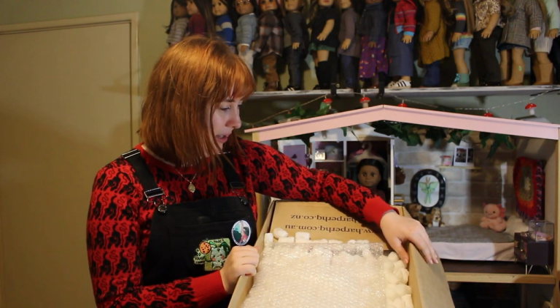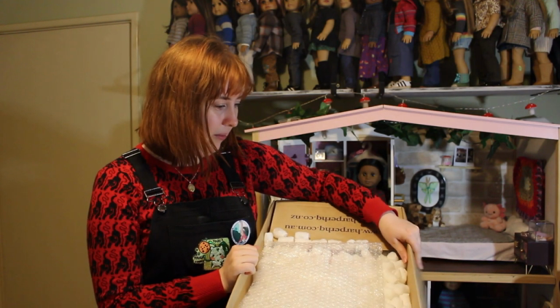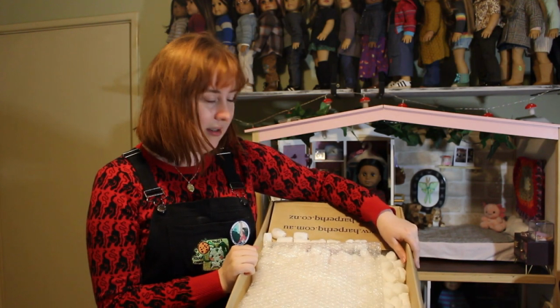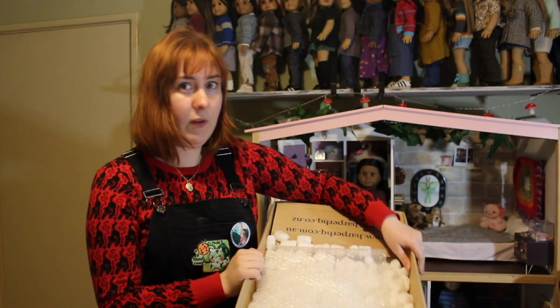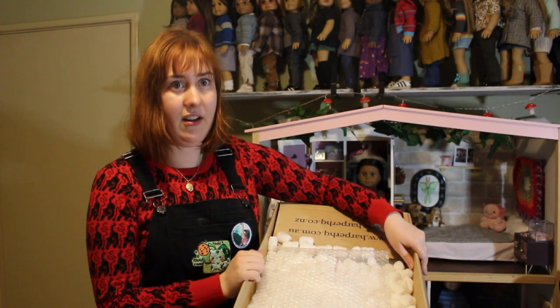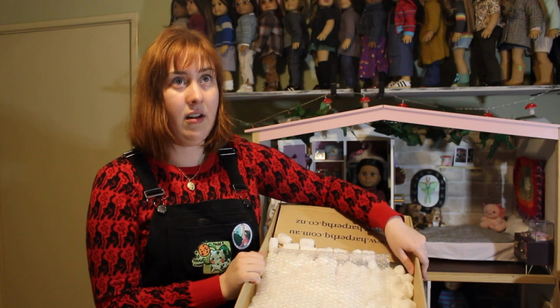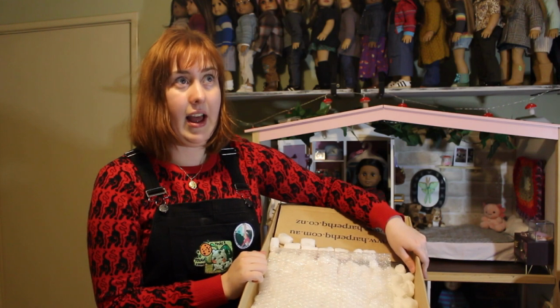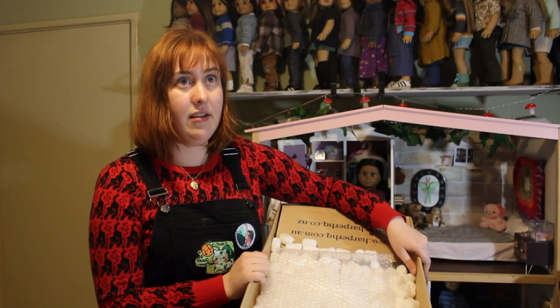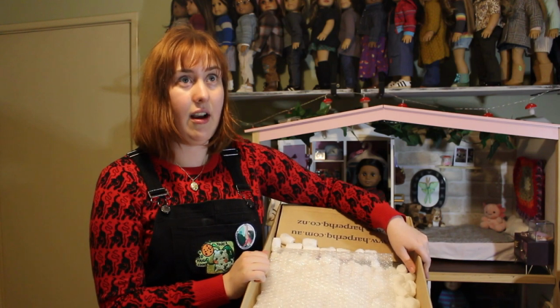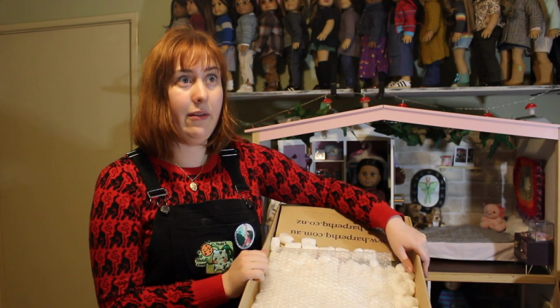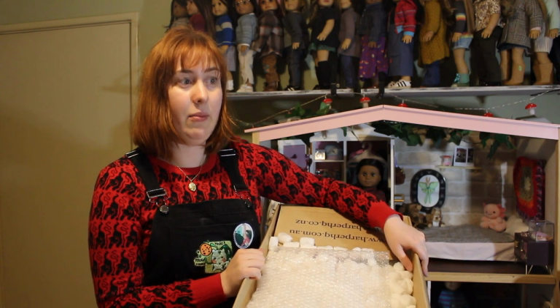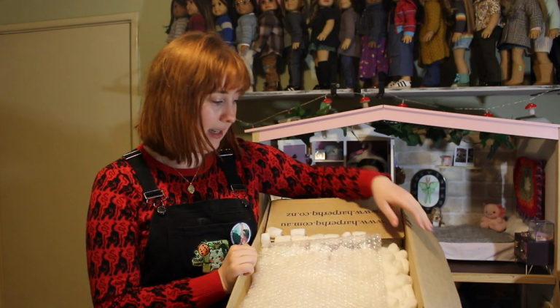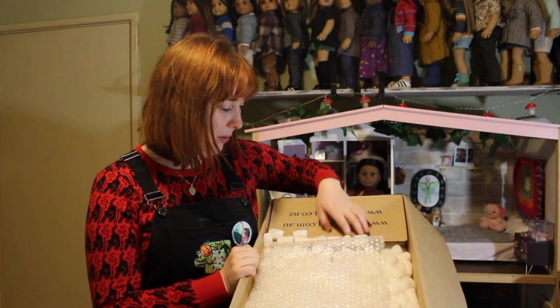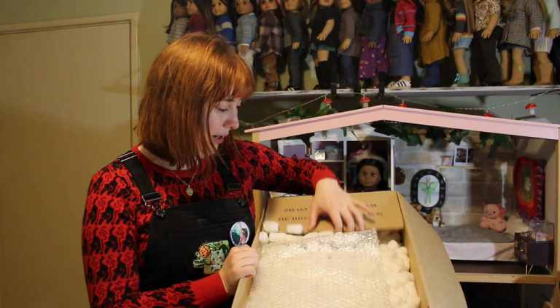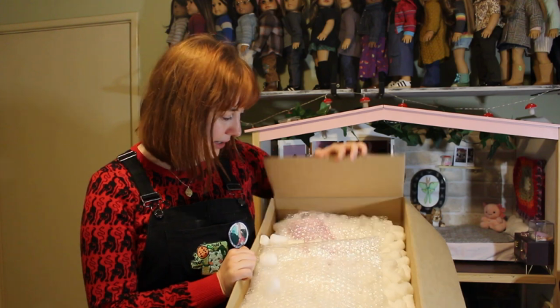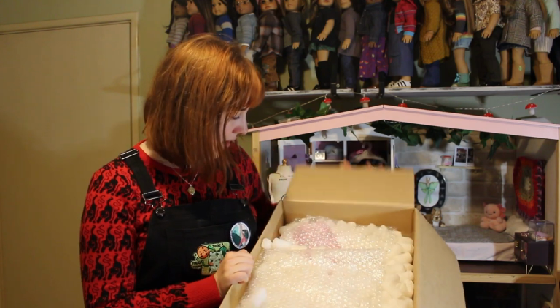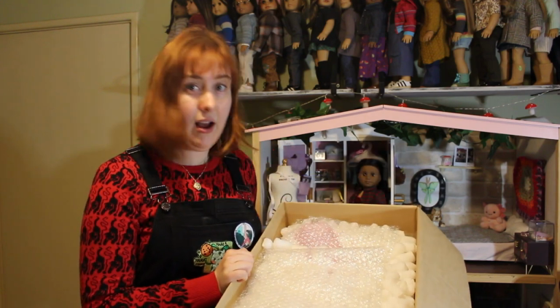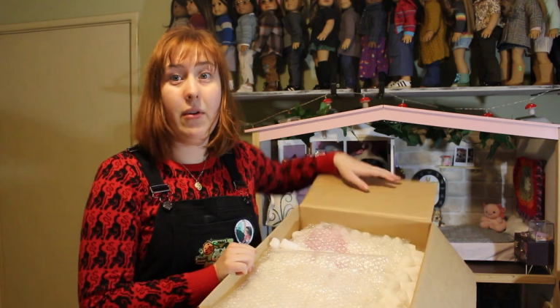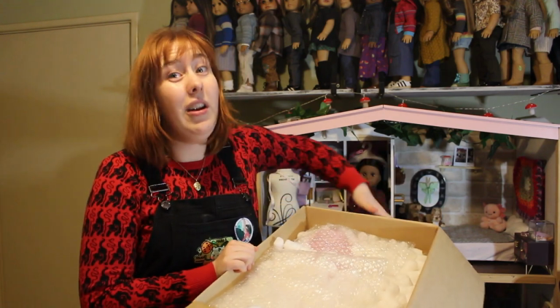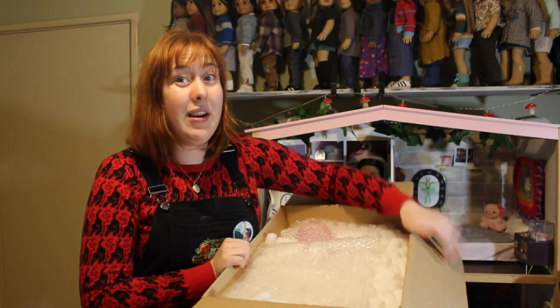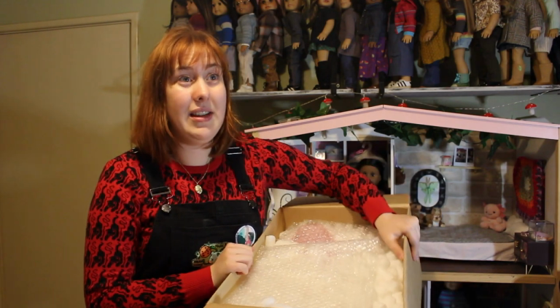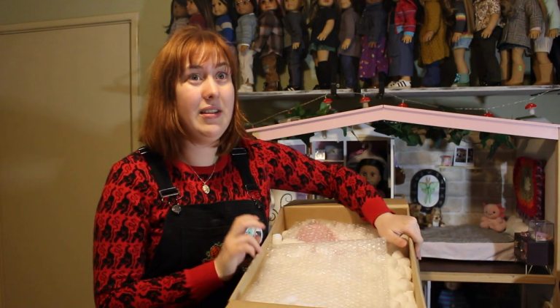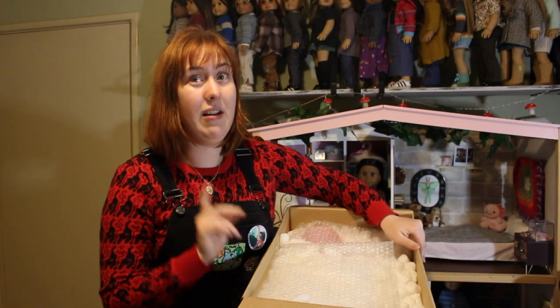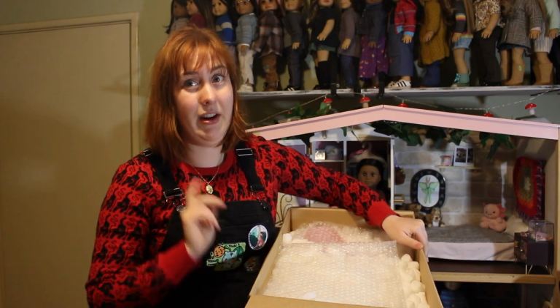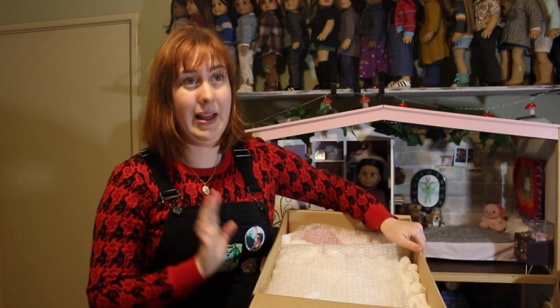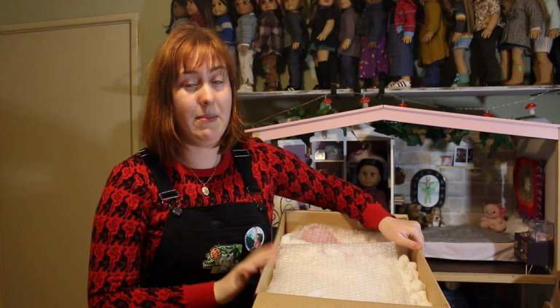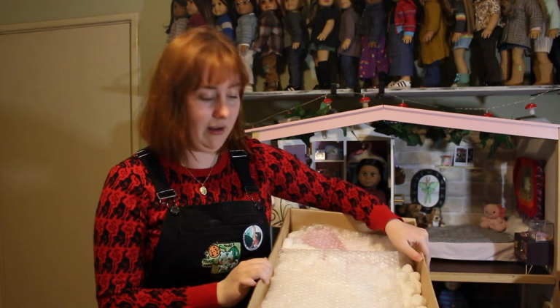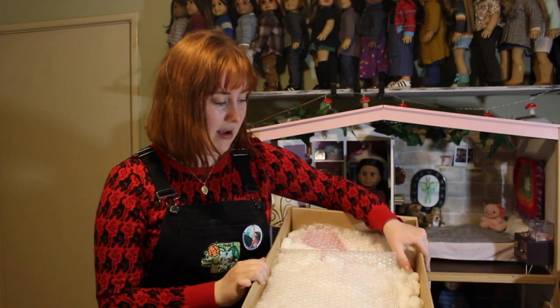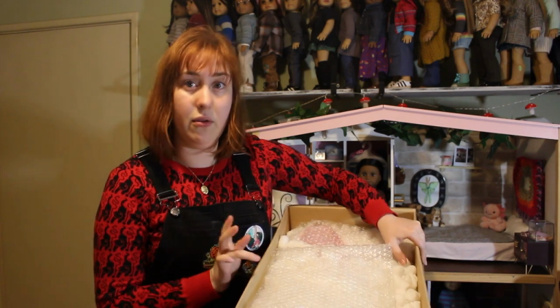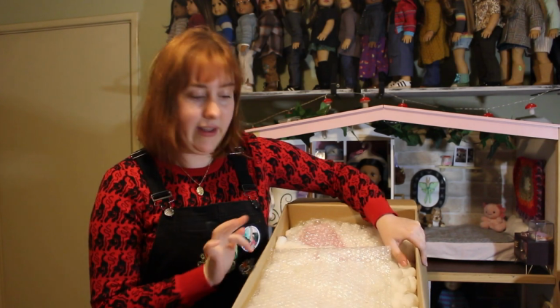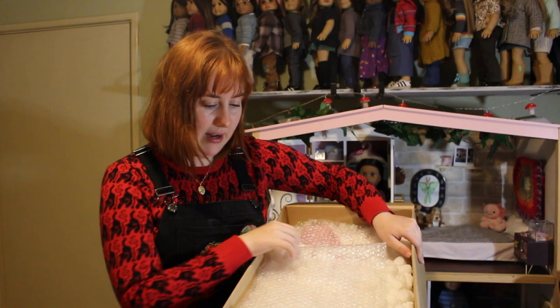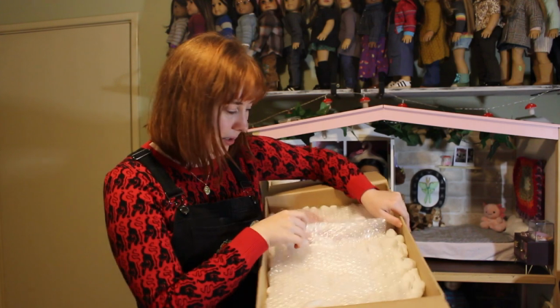This doll was cheaper than retail and I don't know if I'm gonna keep her as is or use her for customizing. I'm probably gonna use her for customizing because there's a very specific custom I'd love to make with her, and I'll talk more about that once I unbox her.